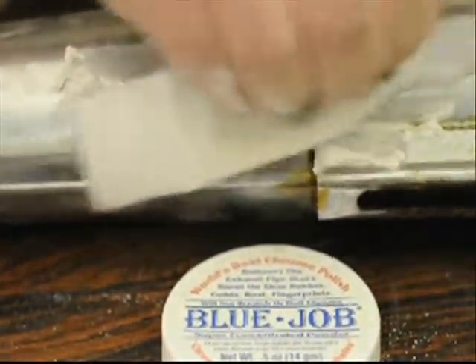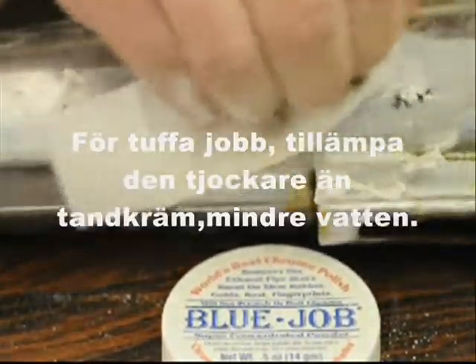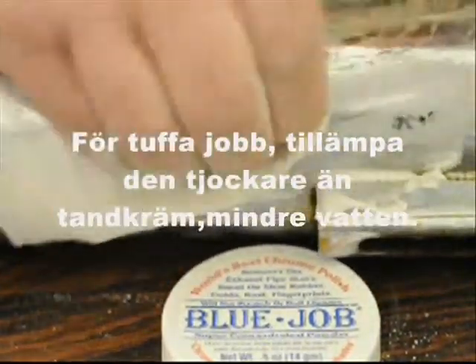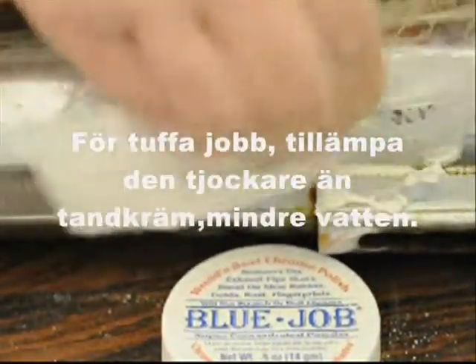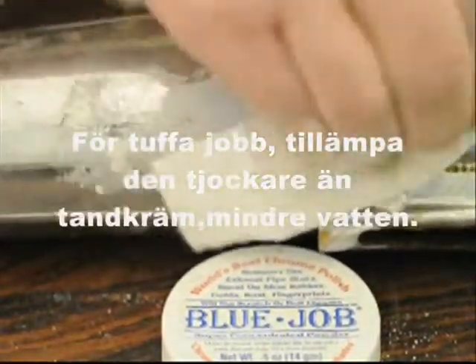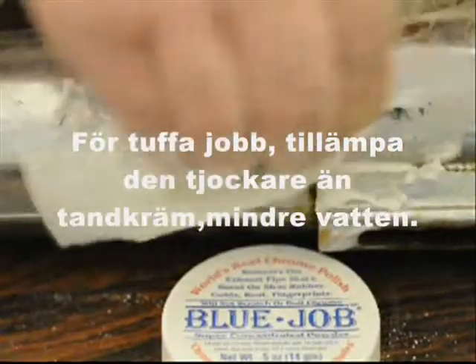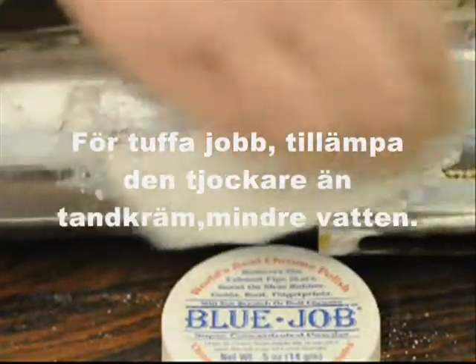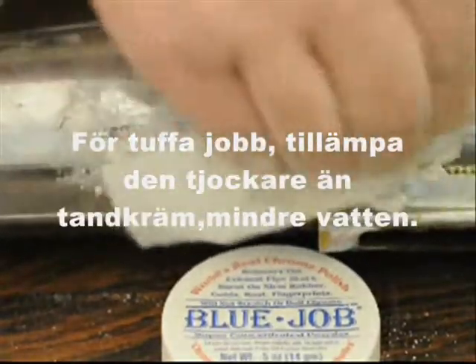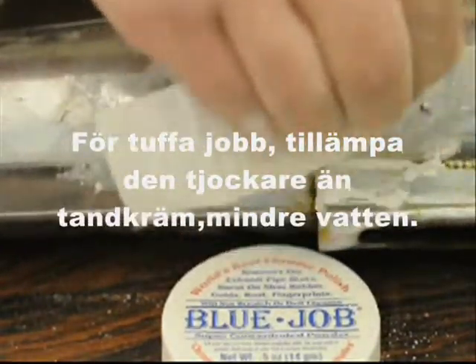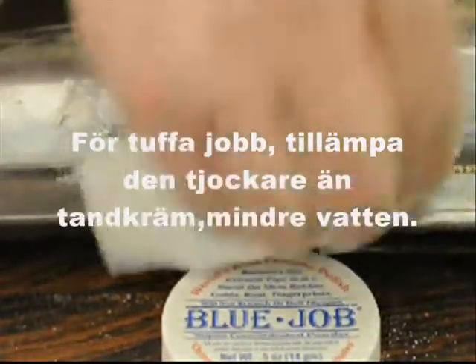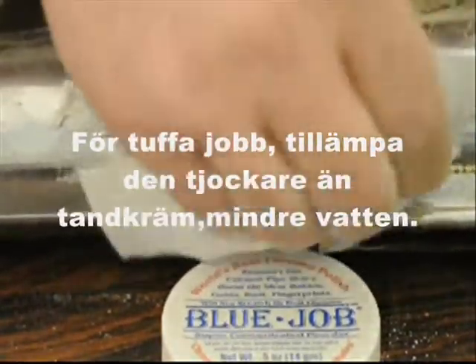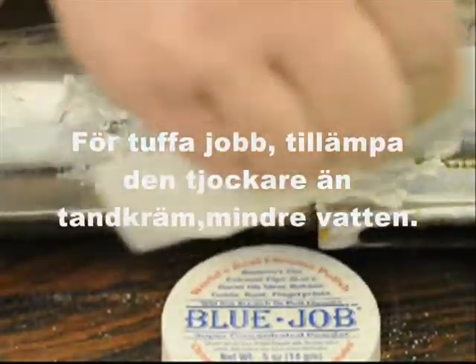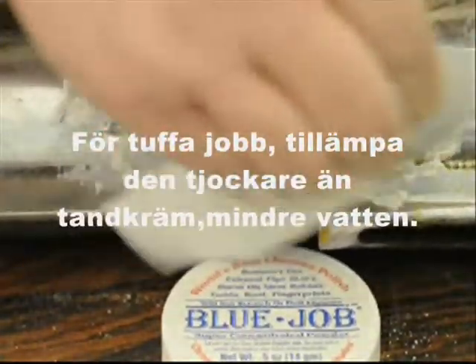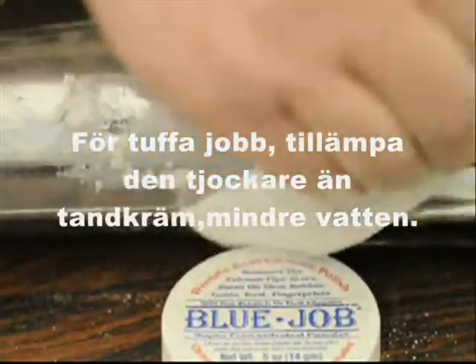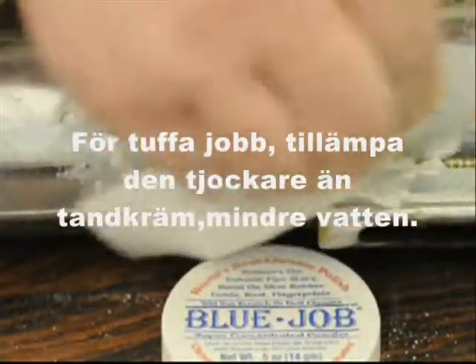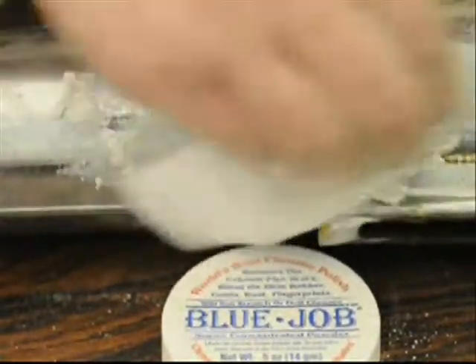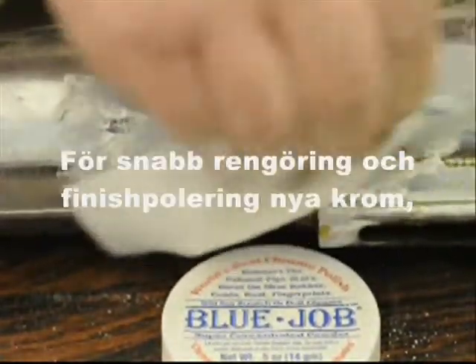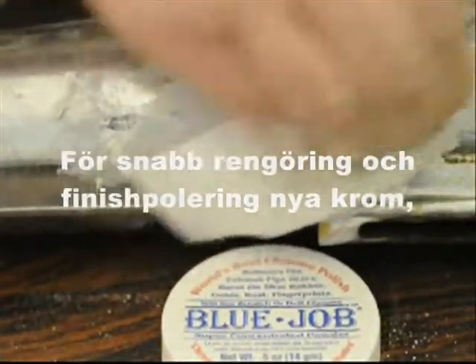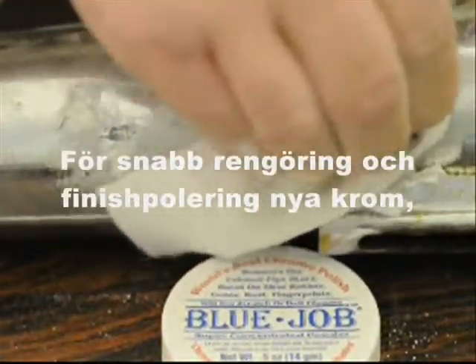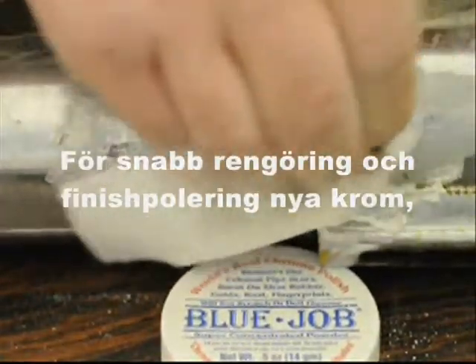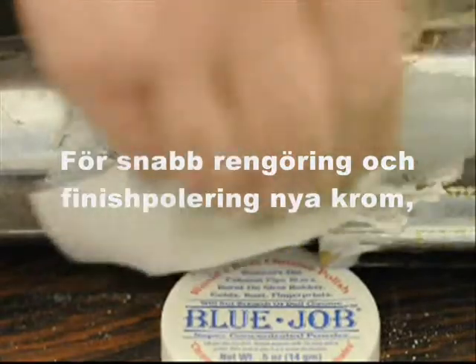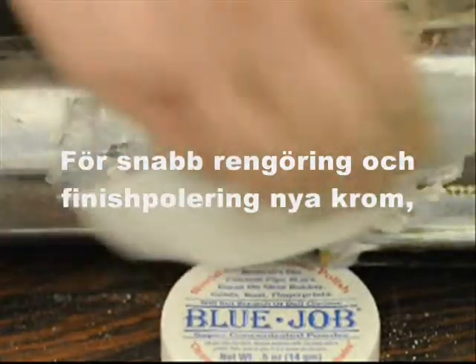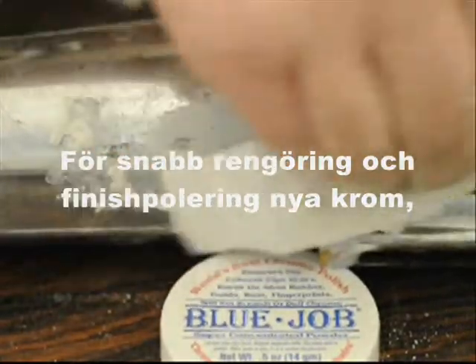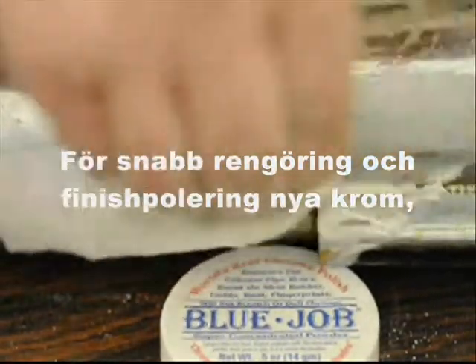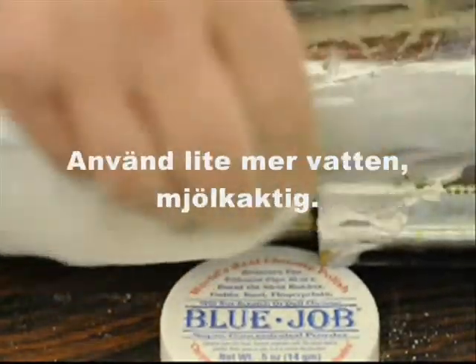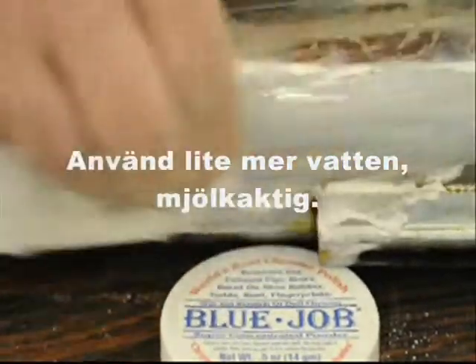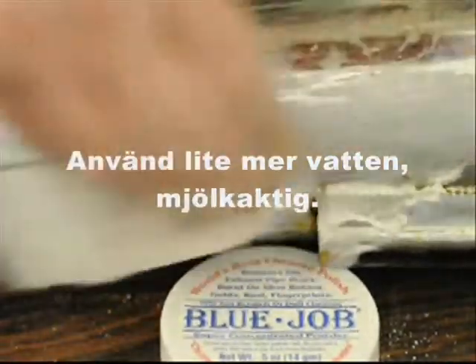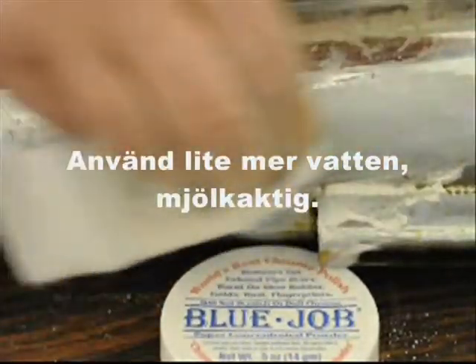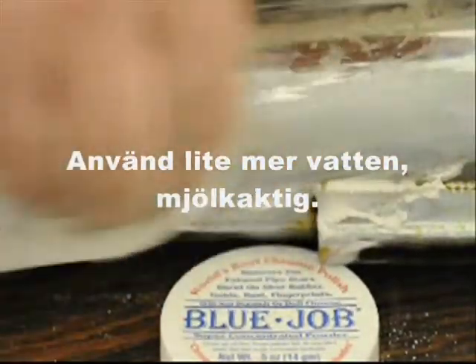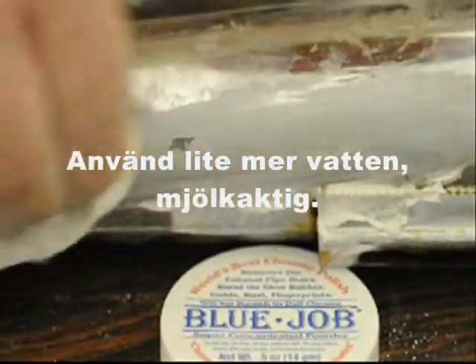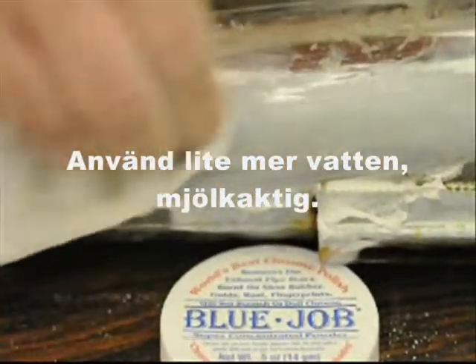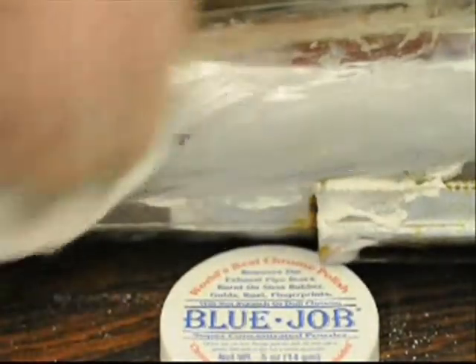For the real tough jobs, use it thicker than toothpaste — a little less water. For the fast cleaning and polishing of new chrome, use a little more water, milkier.